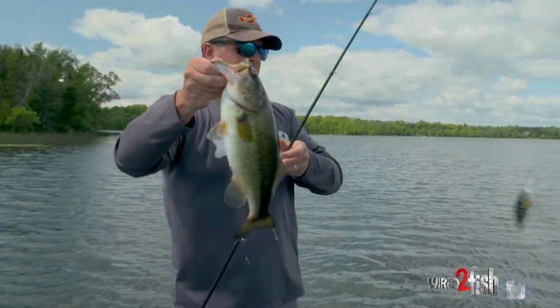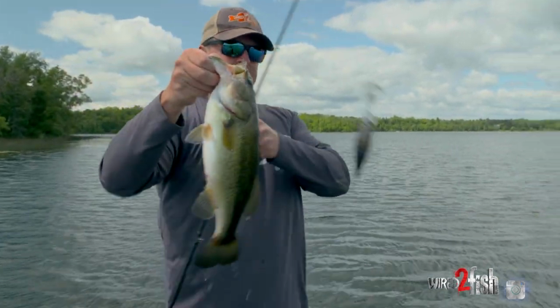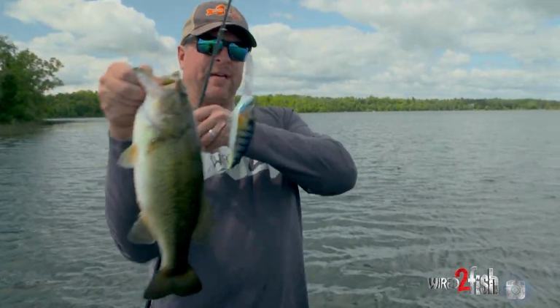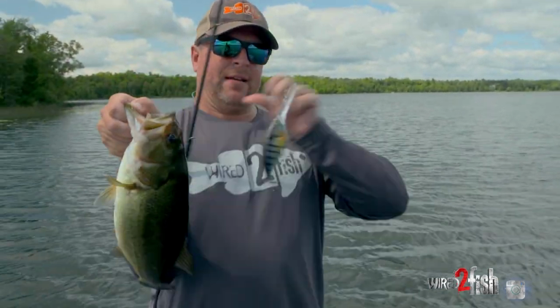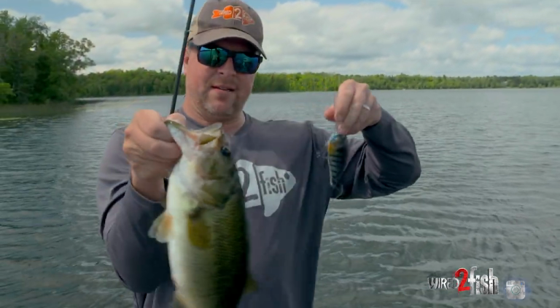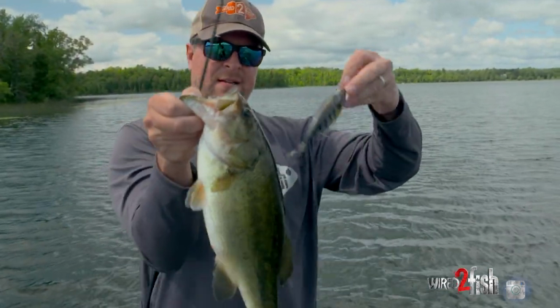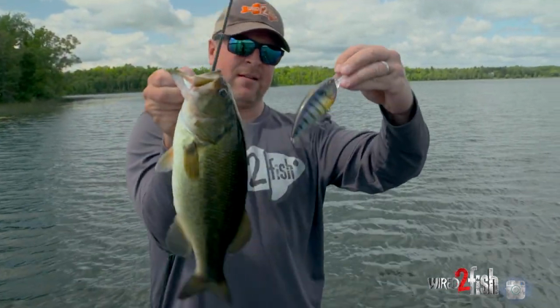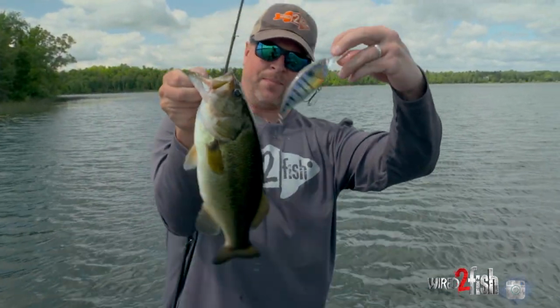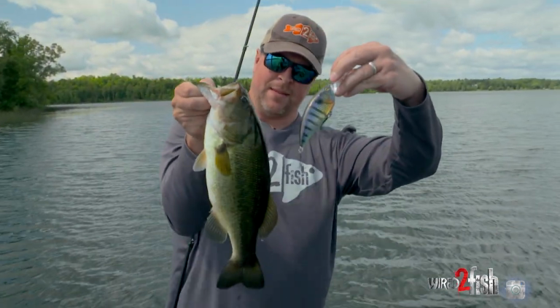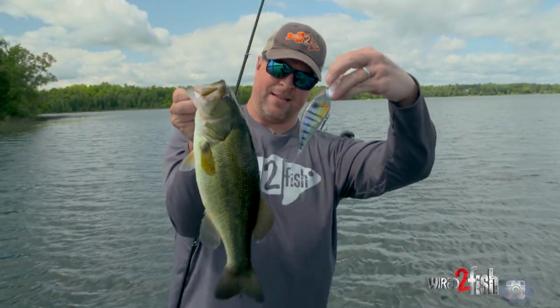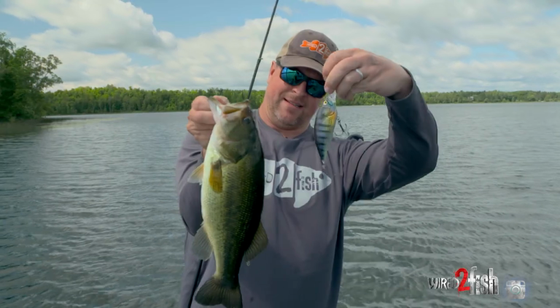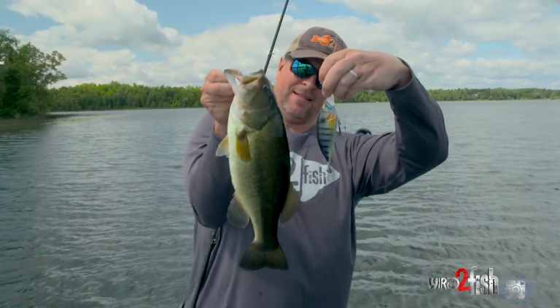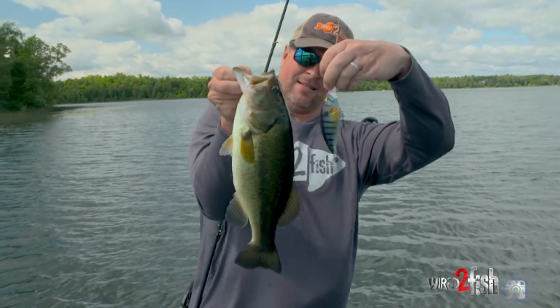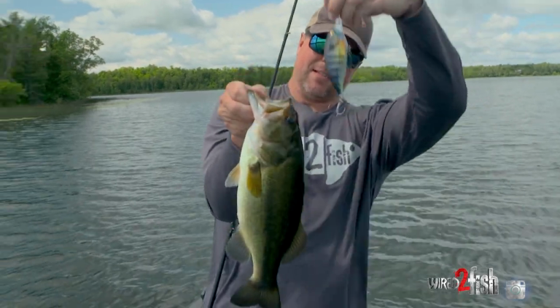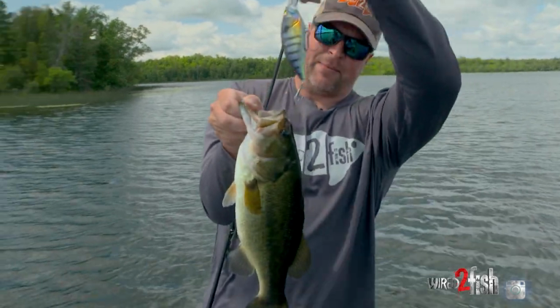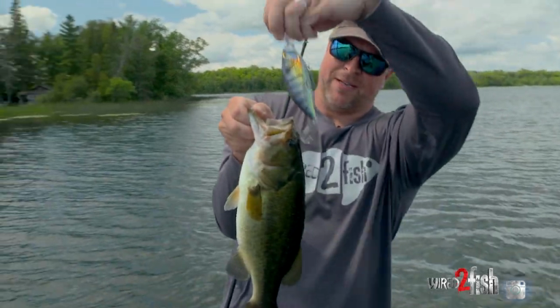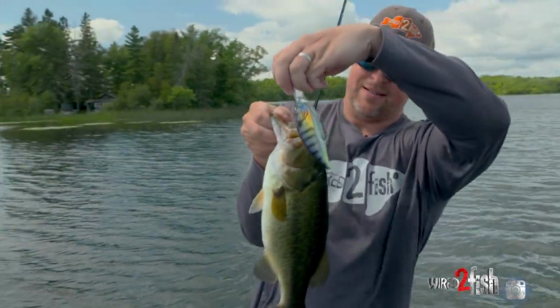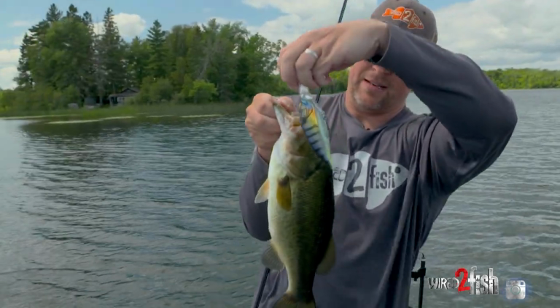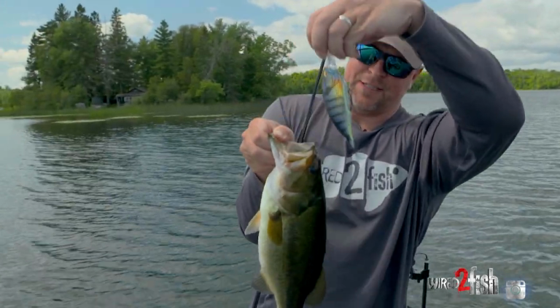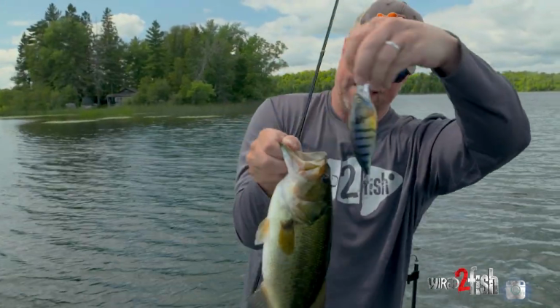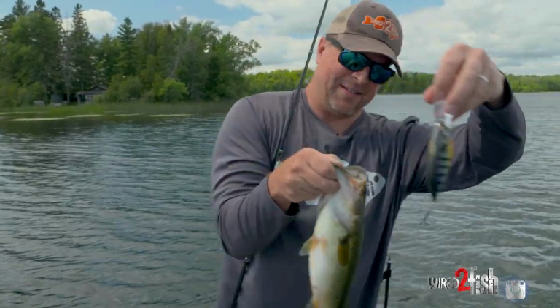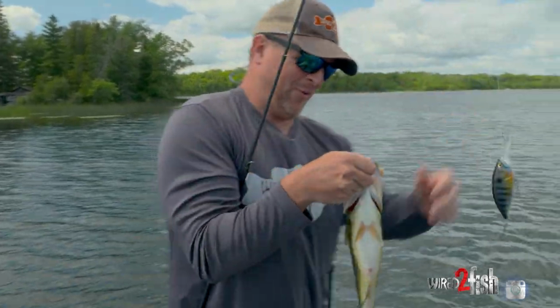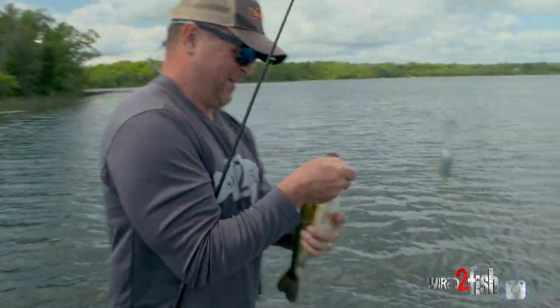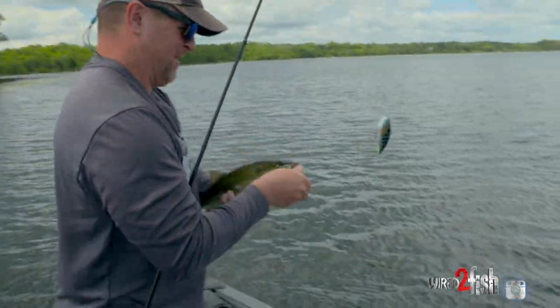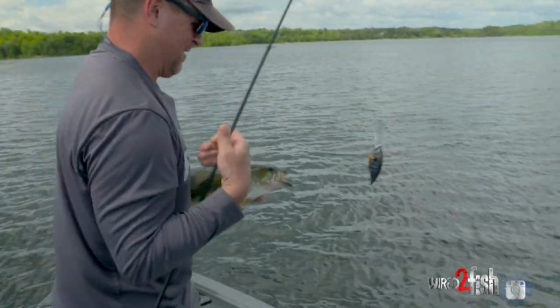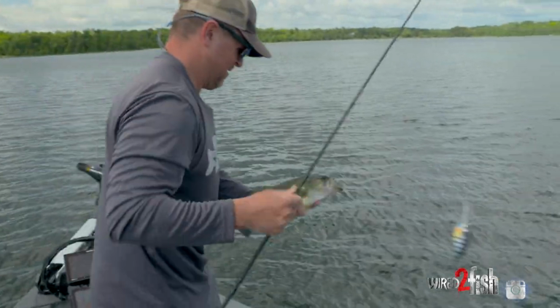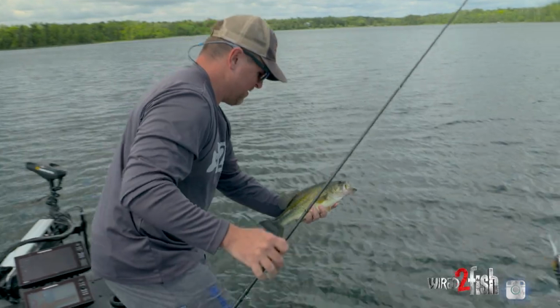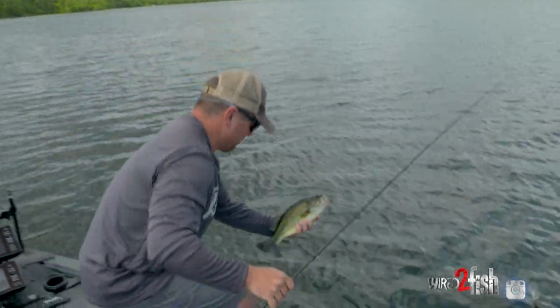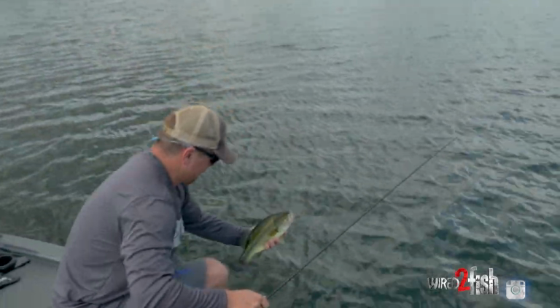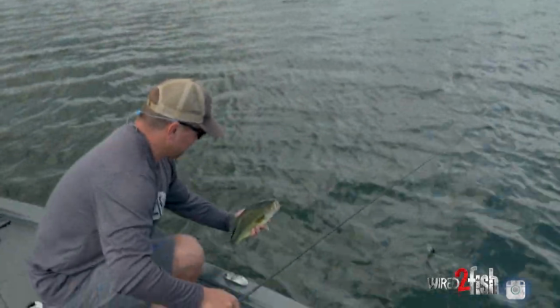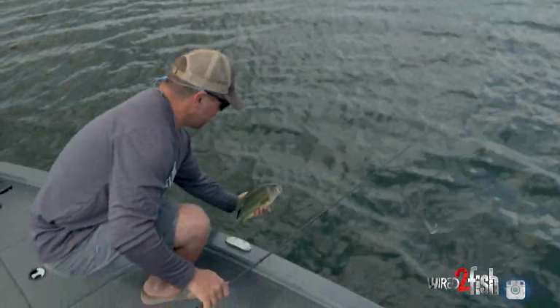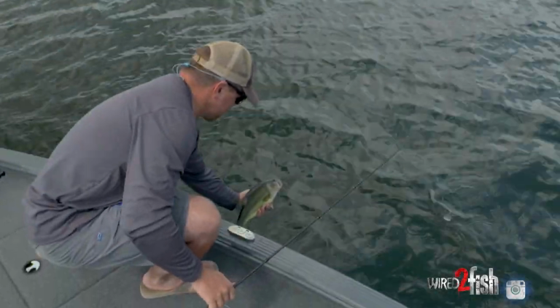Big crankbait — look at that. It's a big meal, but it fits nicely into the mouth. Here you go, buddy. I like your attitude.